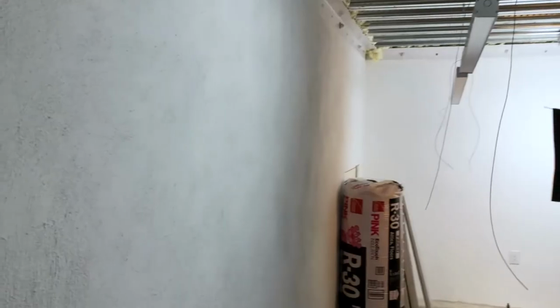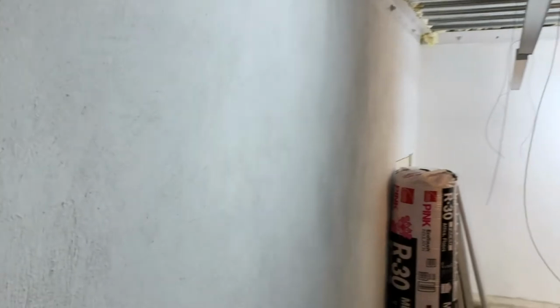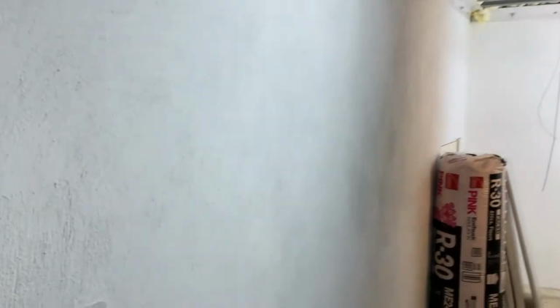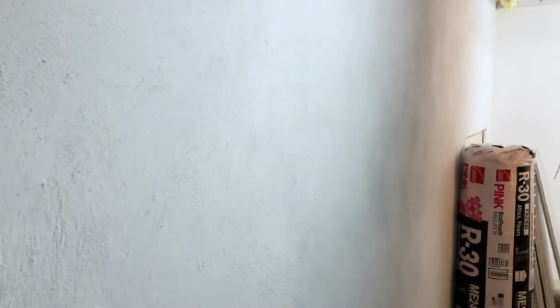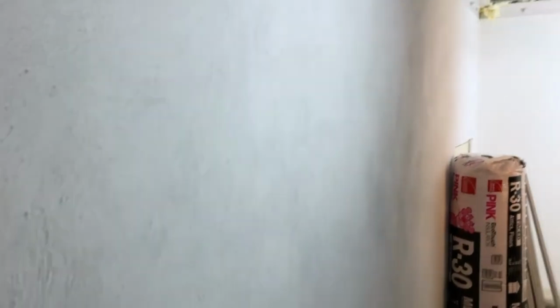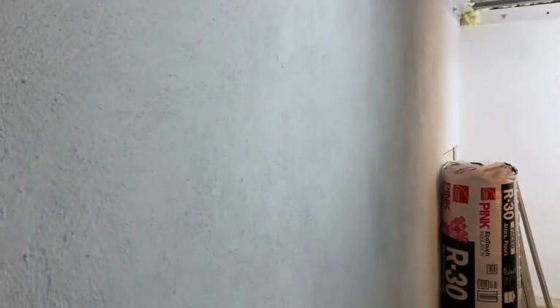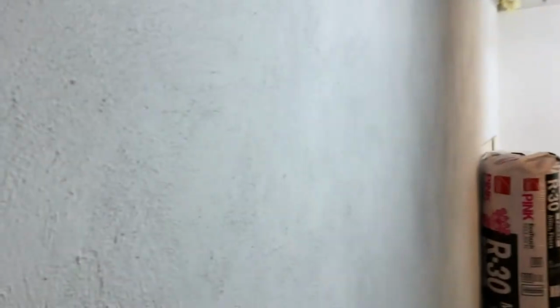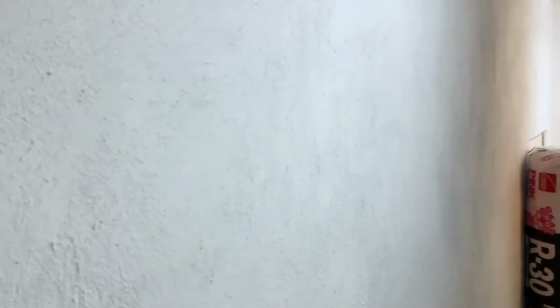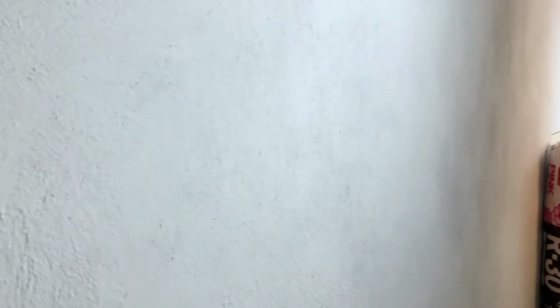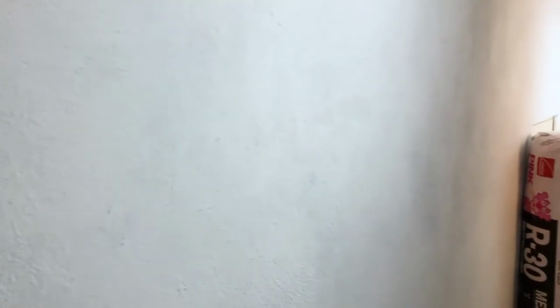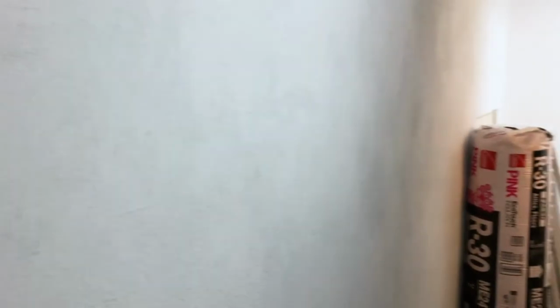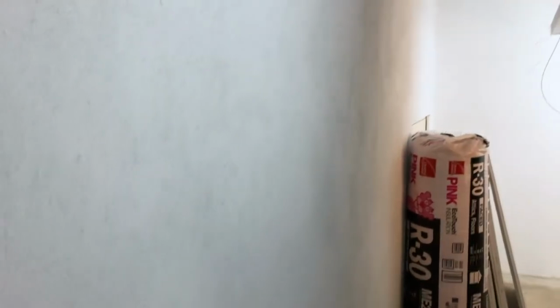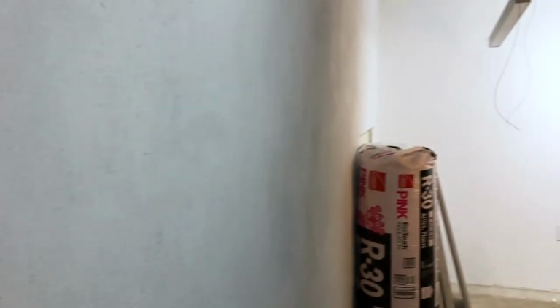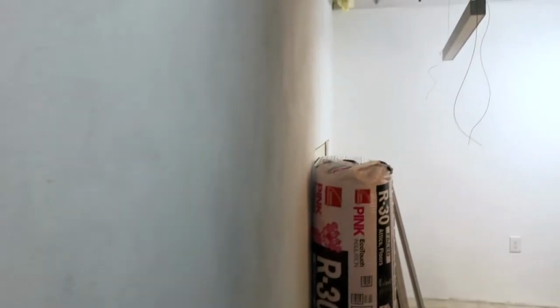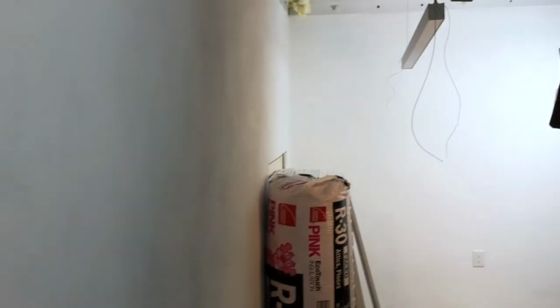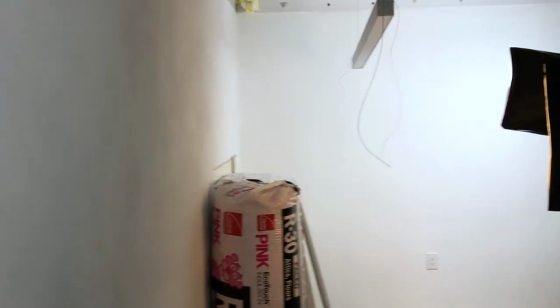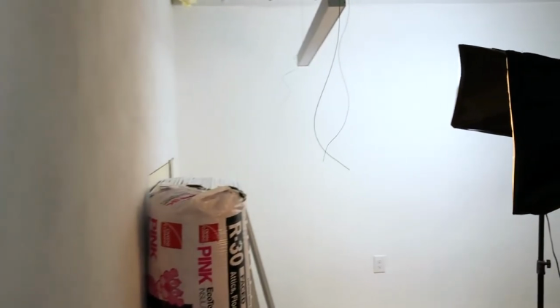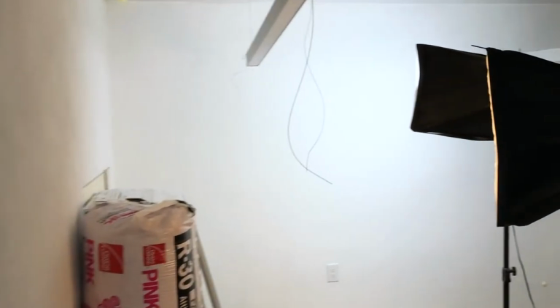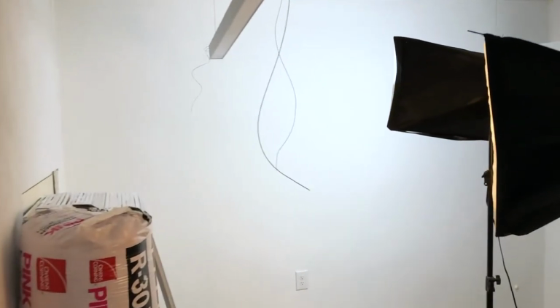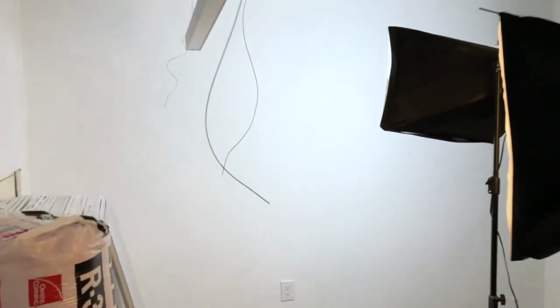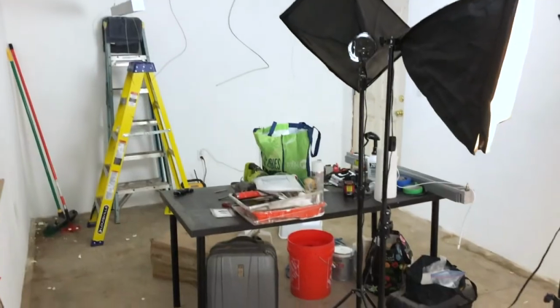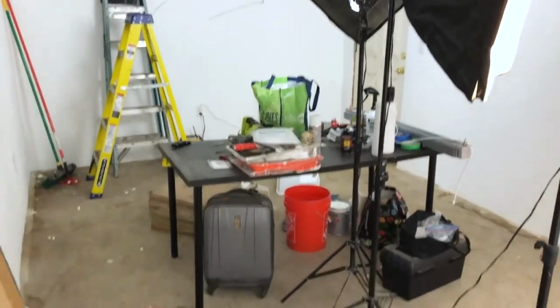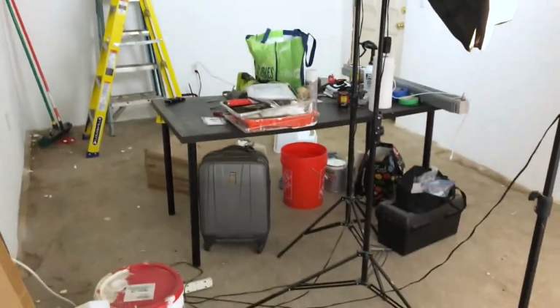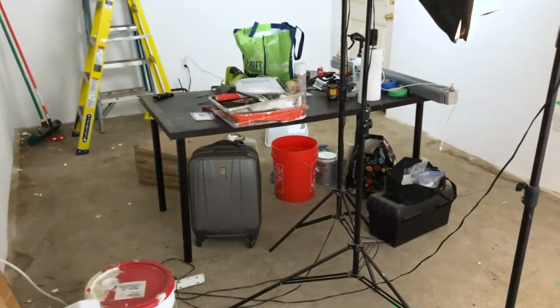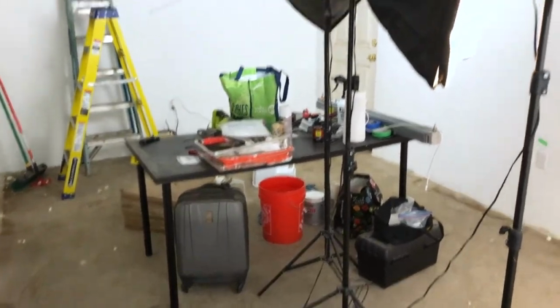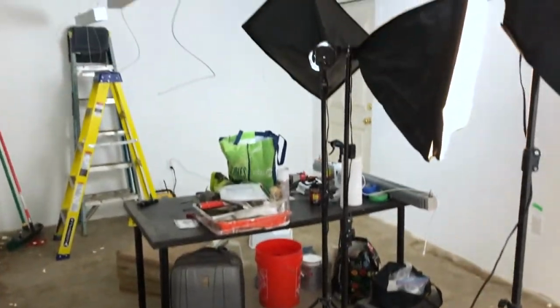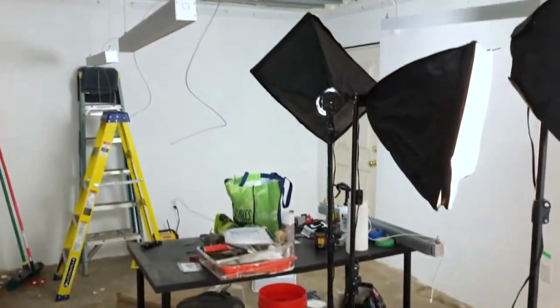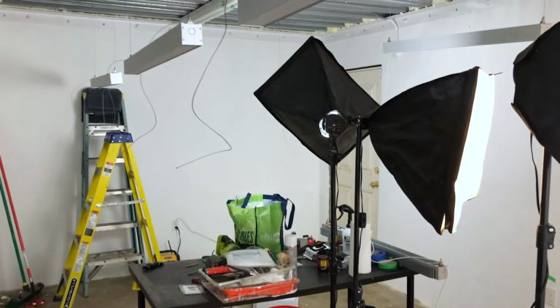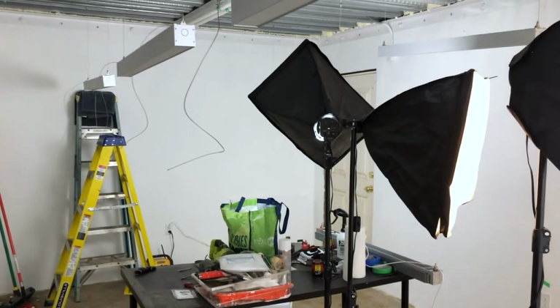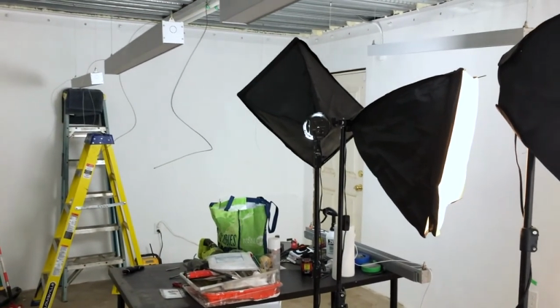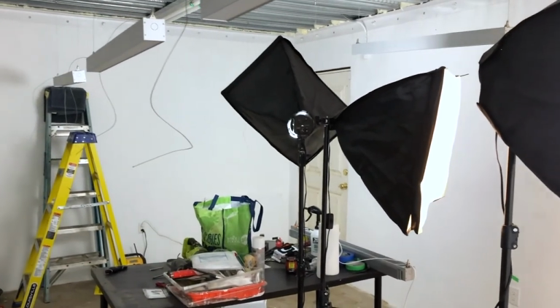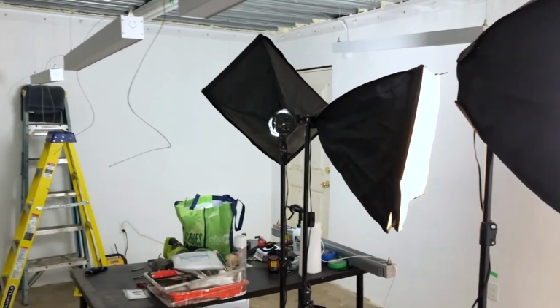I just wanted to show everybody quickly what we've done here. The painting phase is complete. We've got a nice white wall with the right product on there. We've covered up all the holes and everything looks really nice. Still a total mess and still got a lot of work to do, but the painting part is complete.